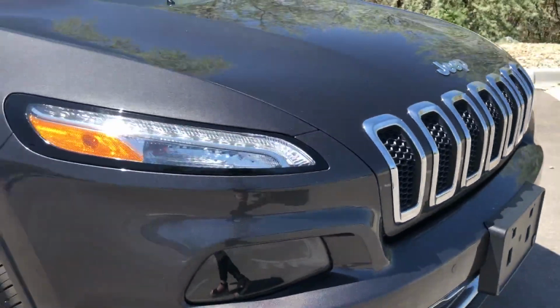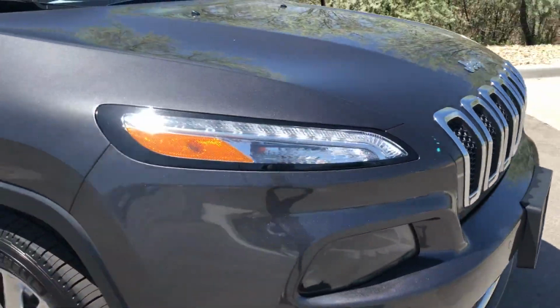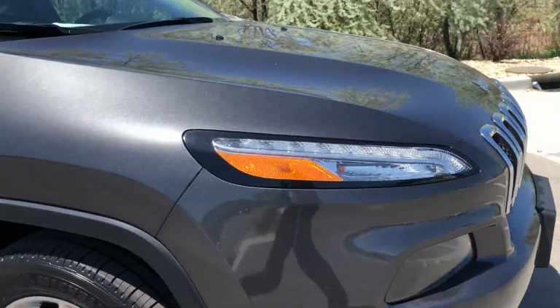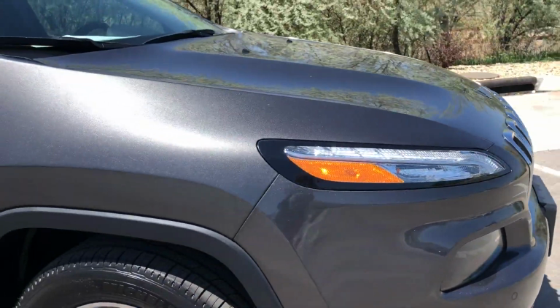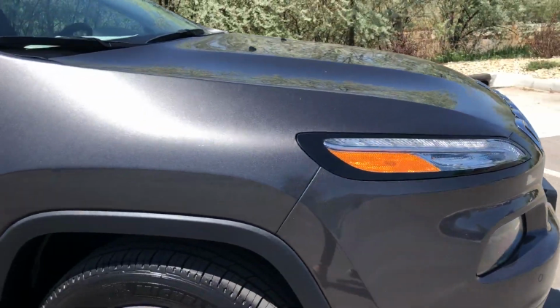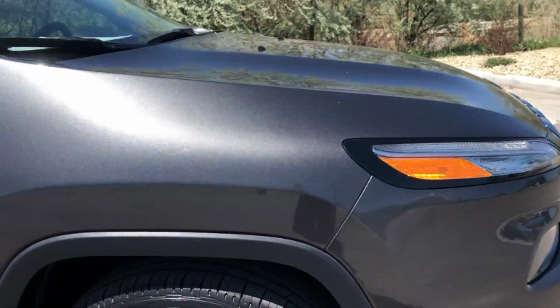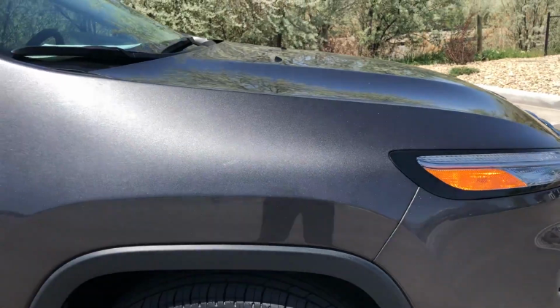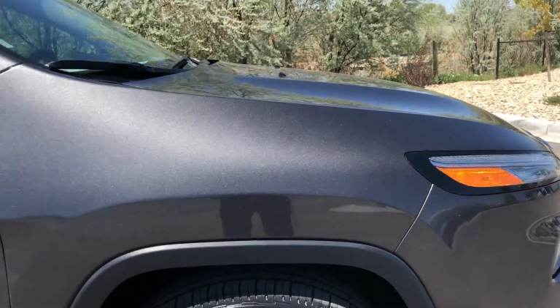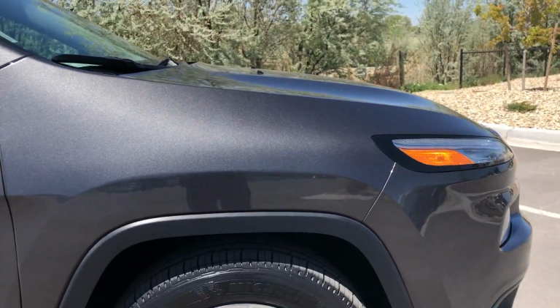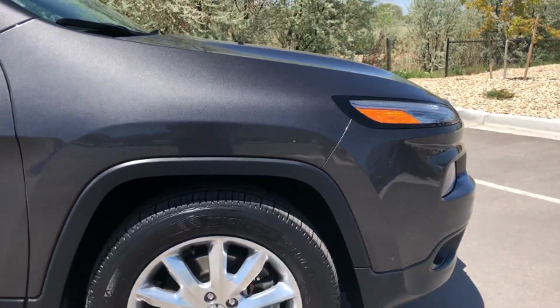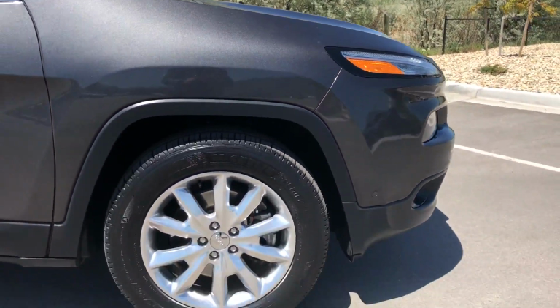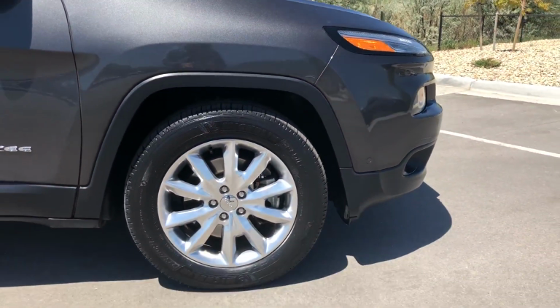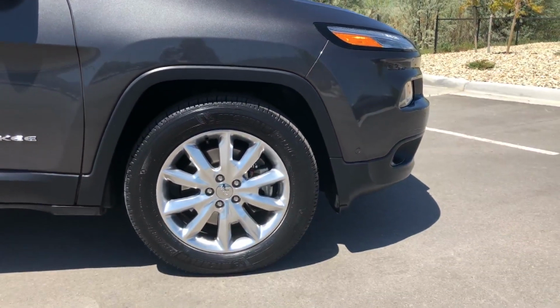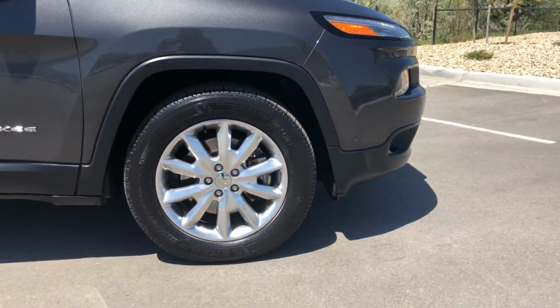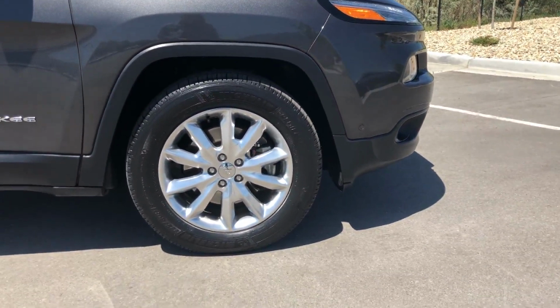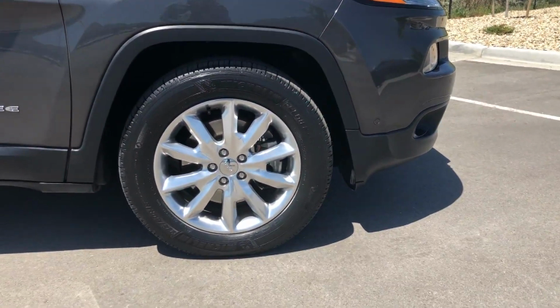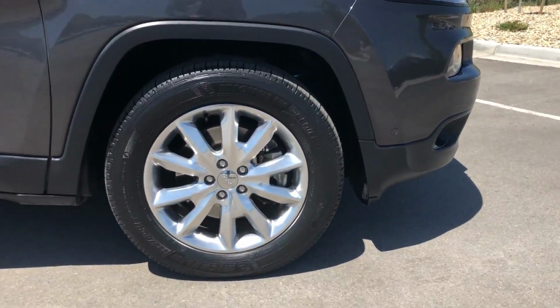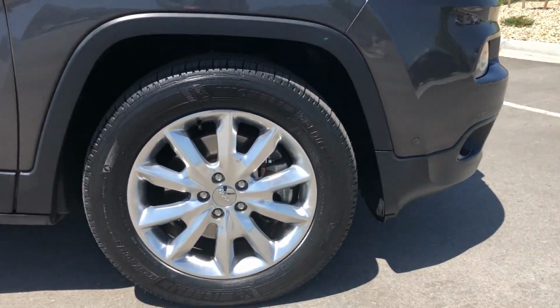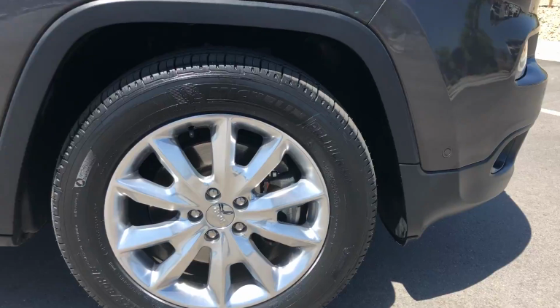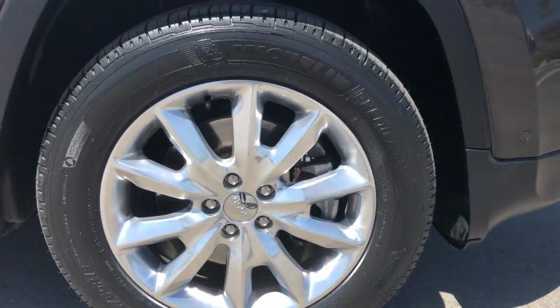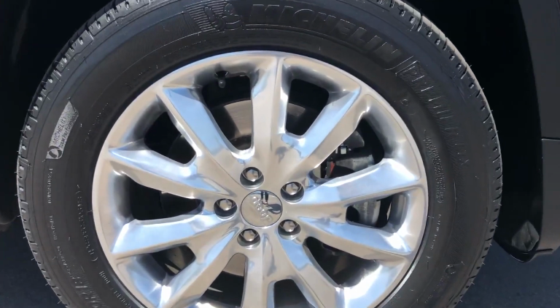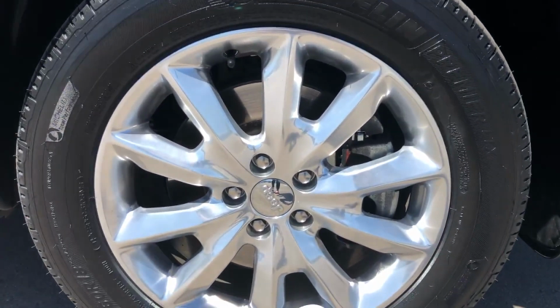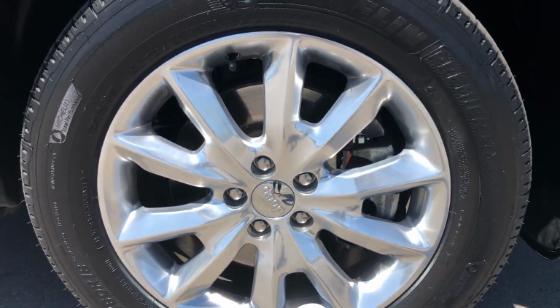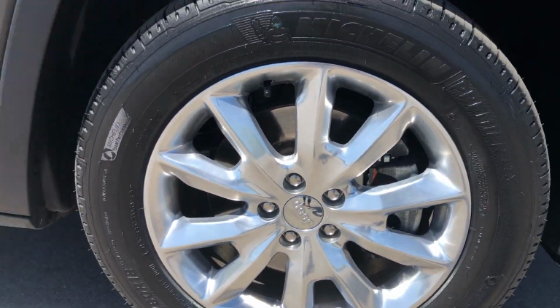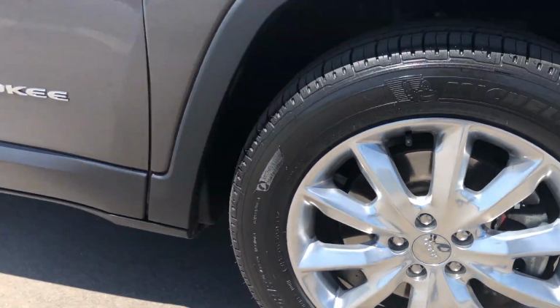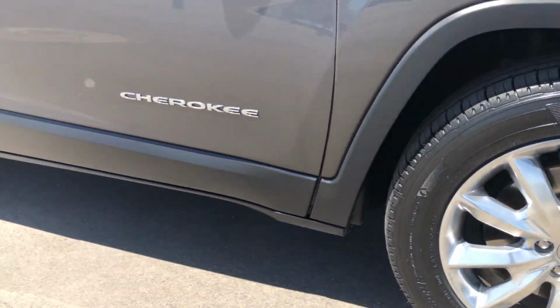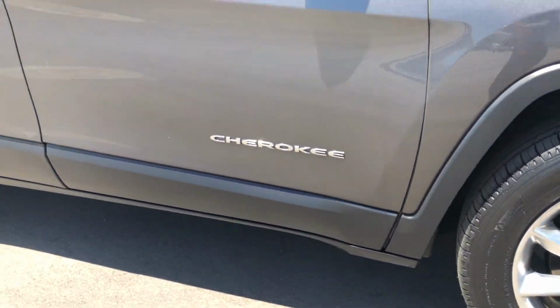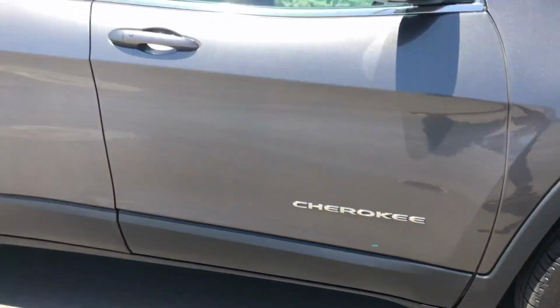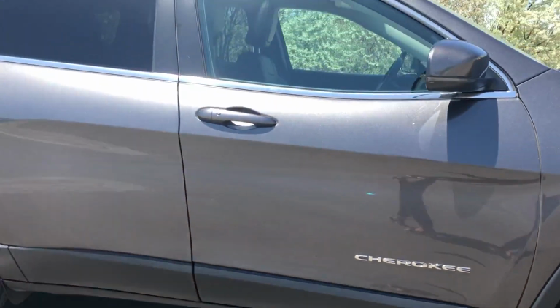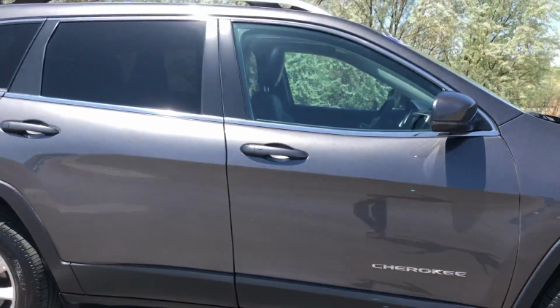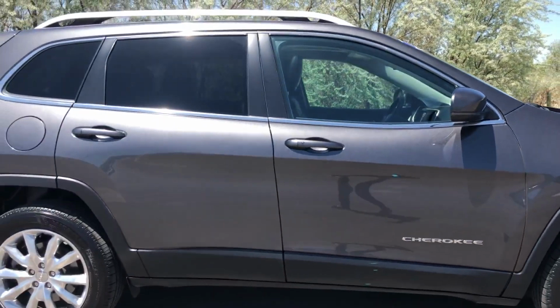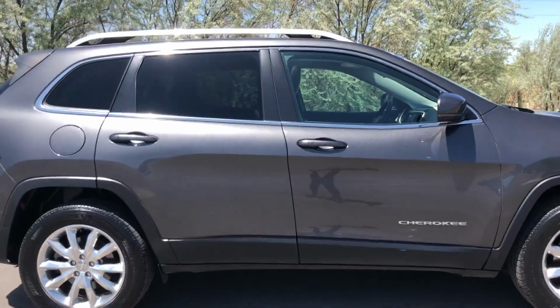I don't even see any rock chips. We can see a spark flare in the sun — a multi-spoke silver rim in perfect shape. I don't see any curb rash. Tires look good. We have a roof rack on top.